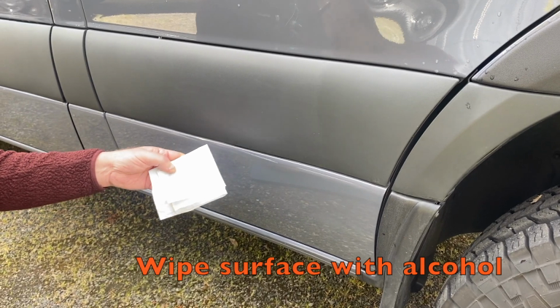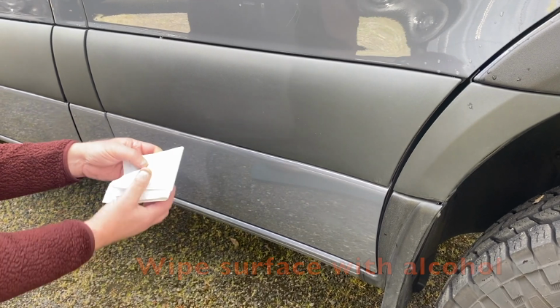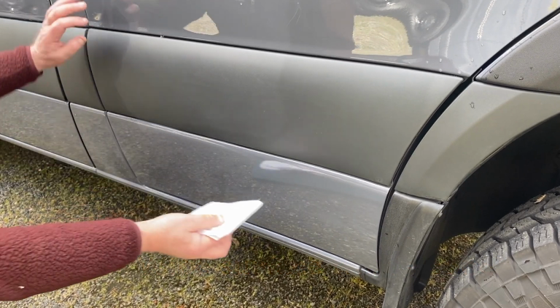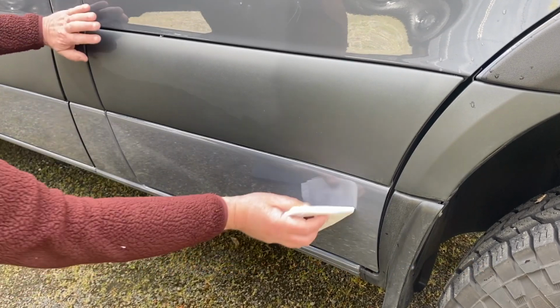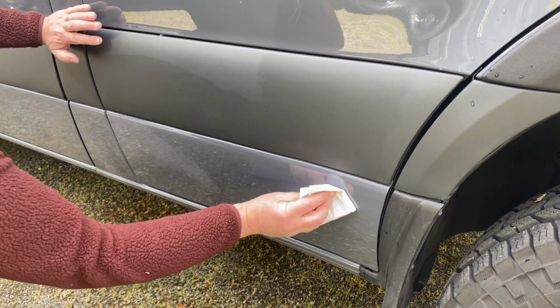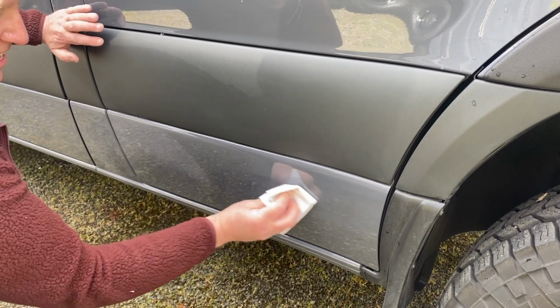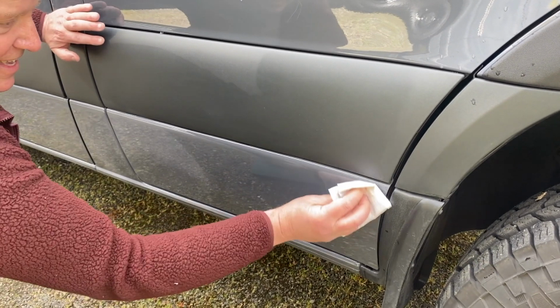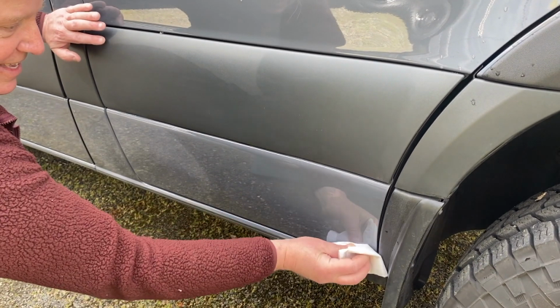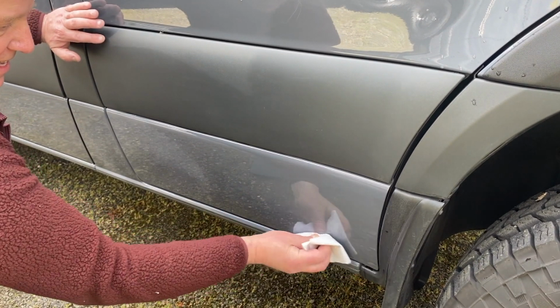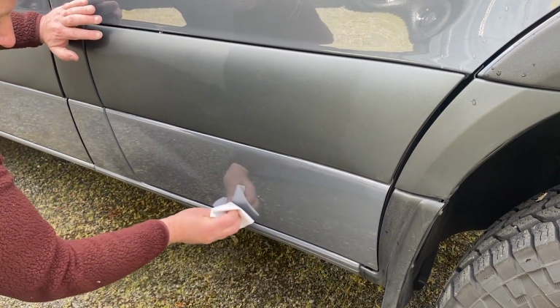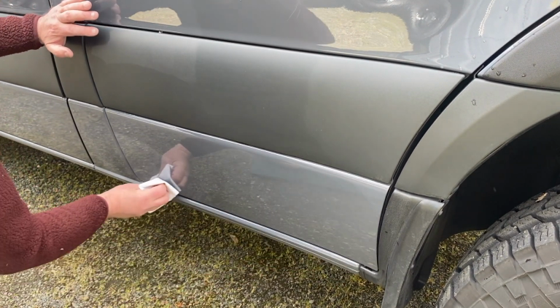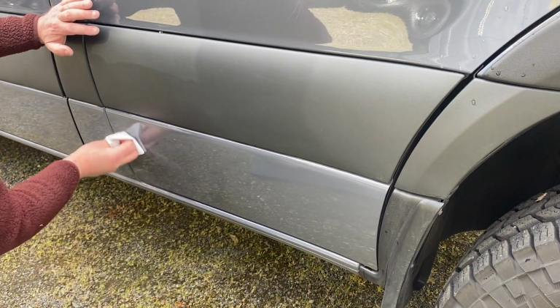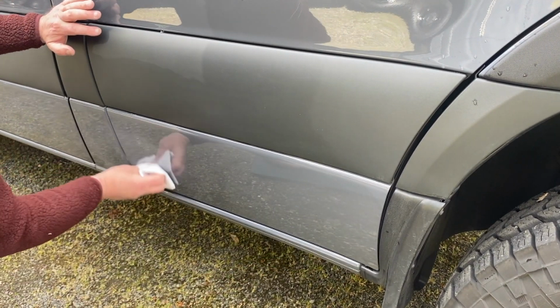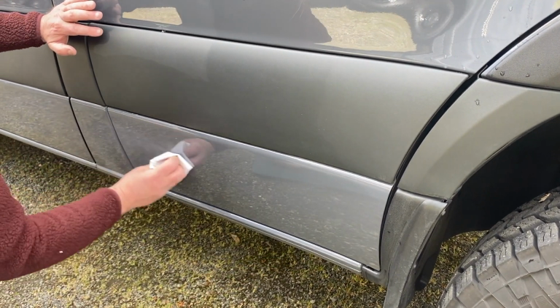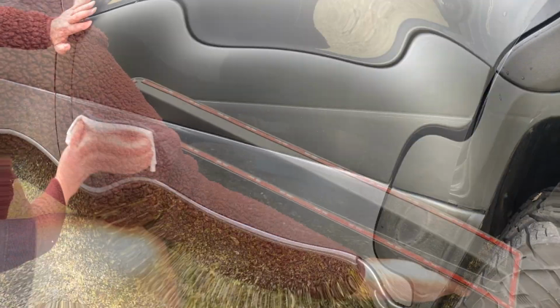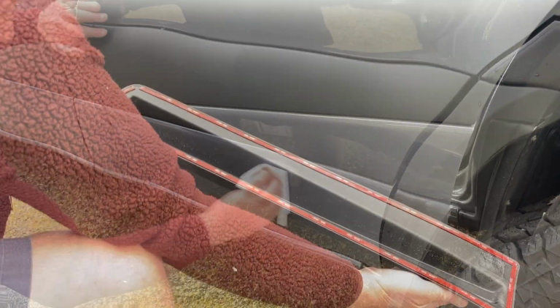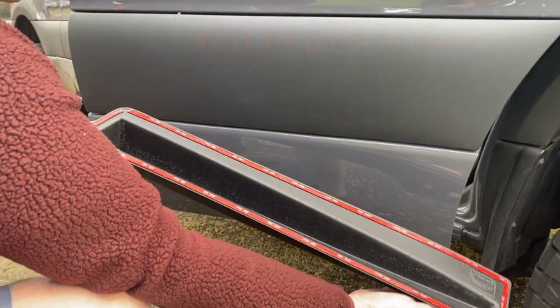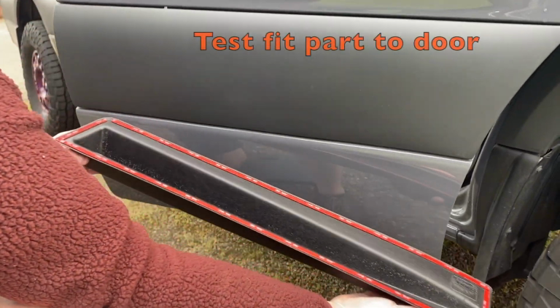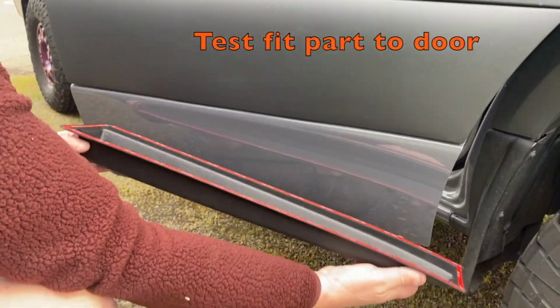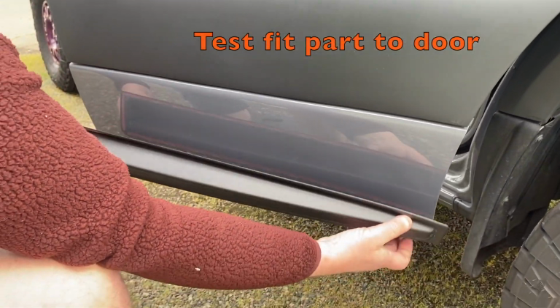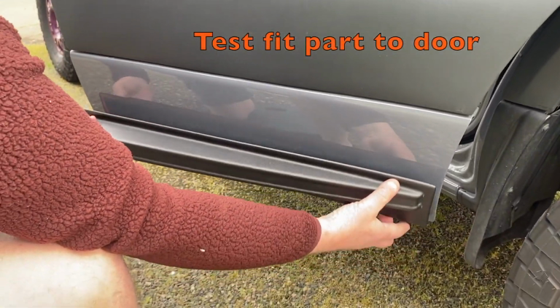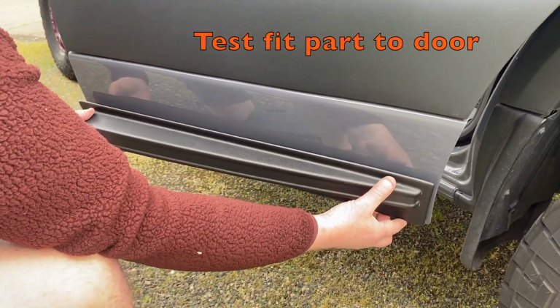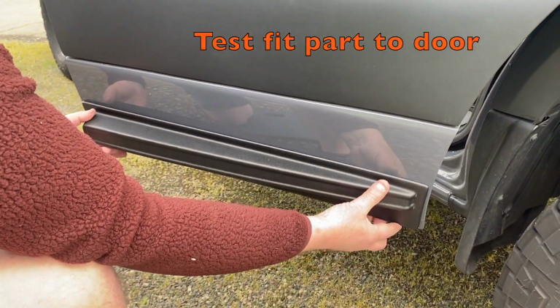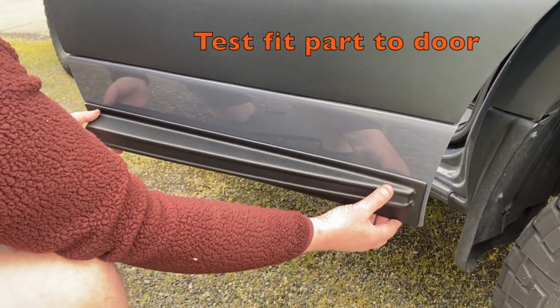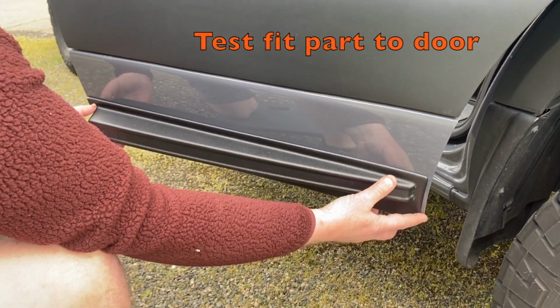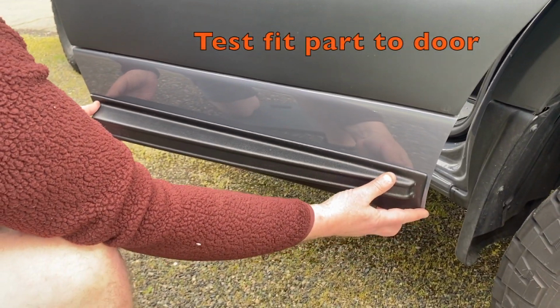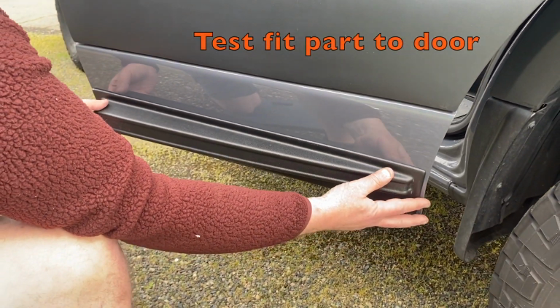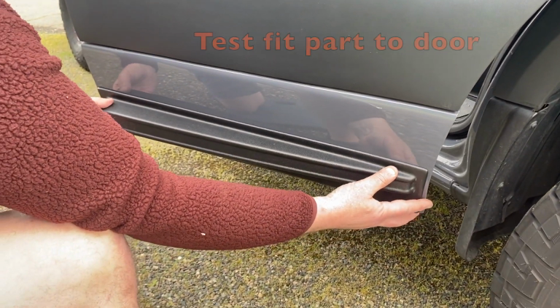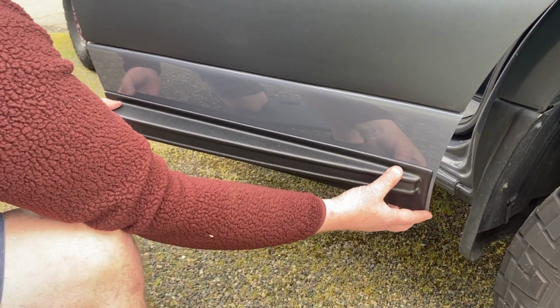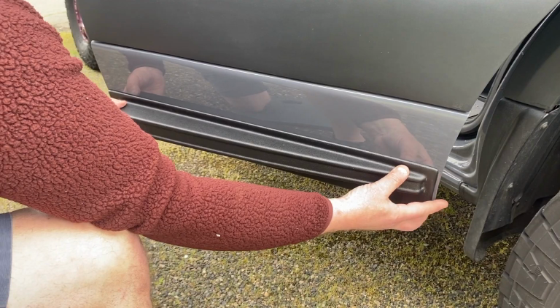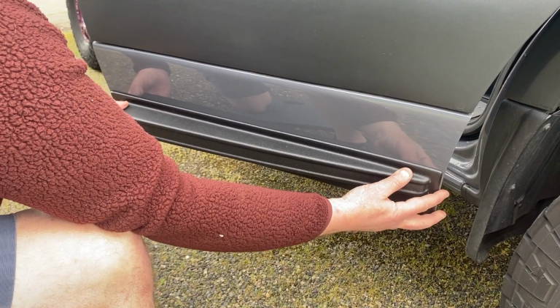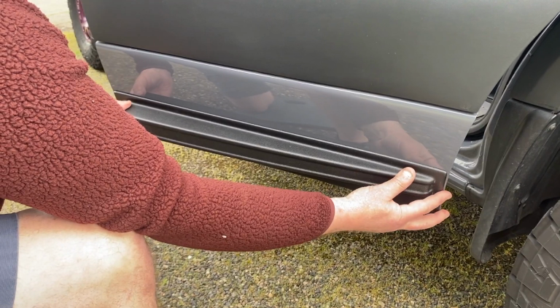First off, you're going to take some alcohol and wipe the surface of the van lower door. Then you're going to test fit the part to the door.